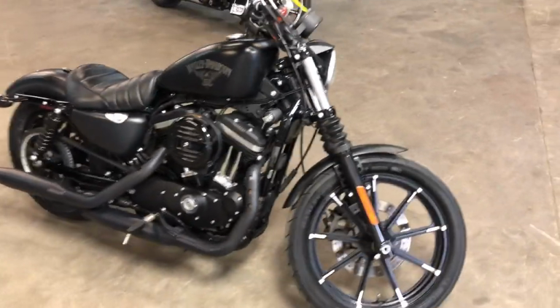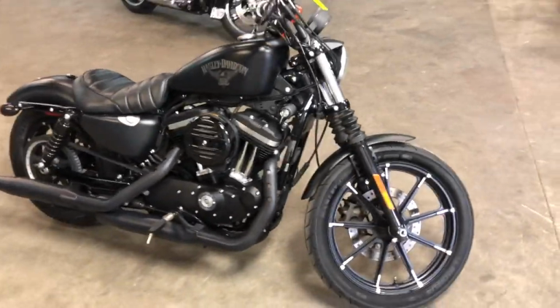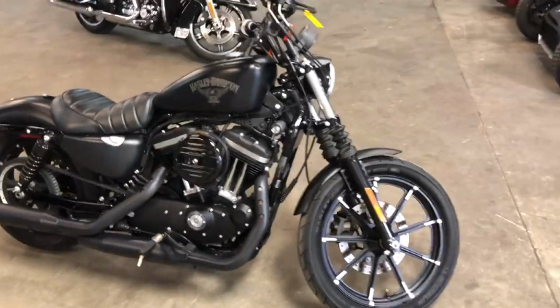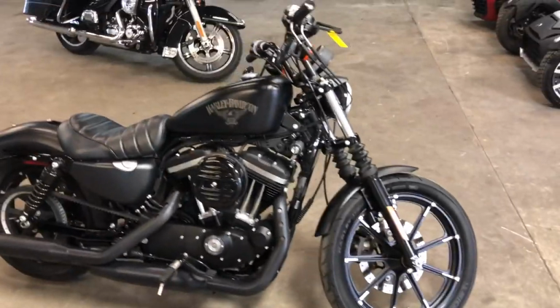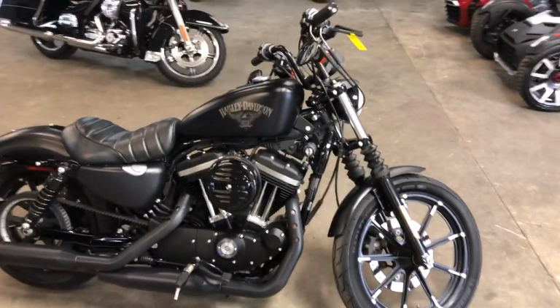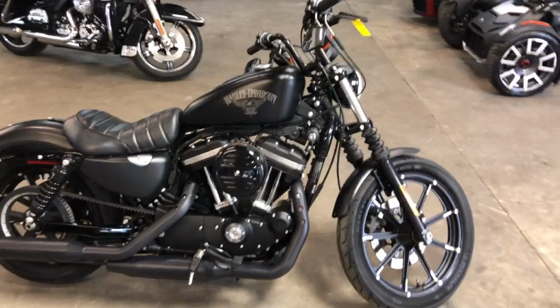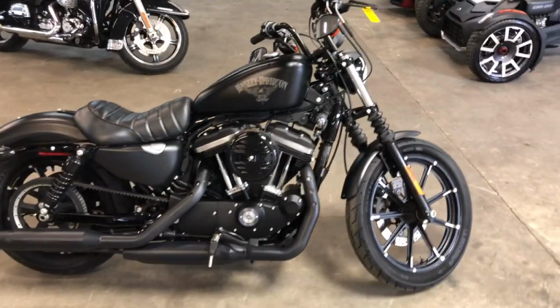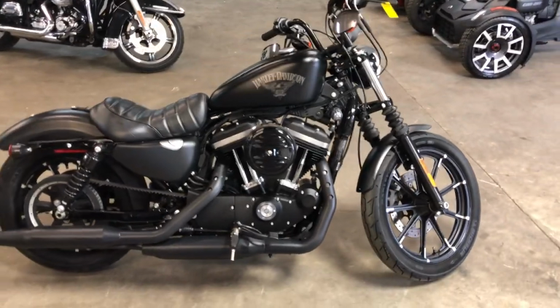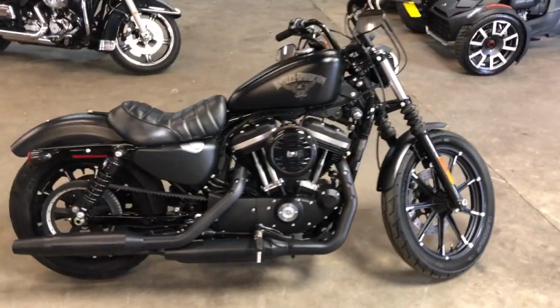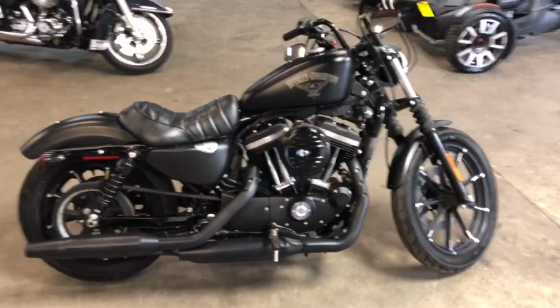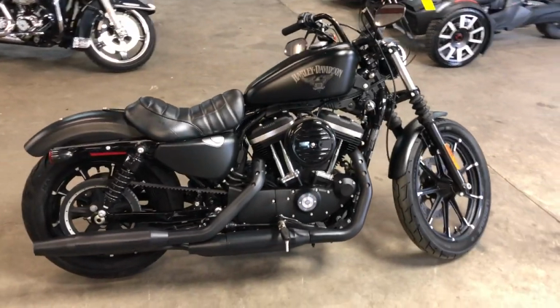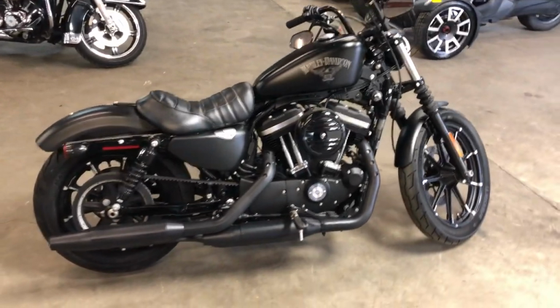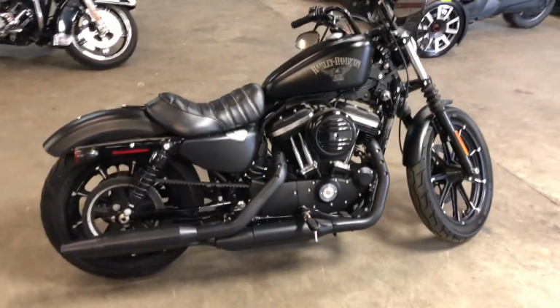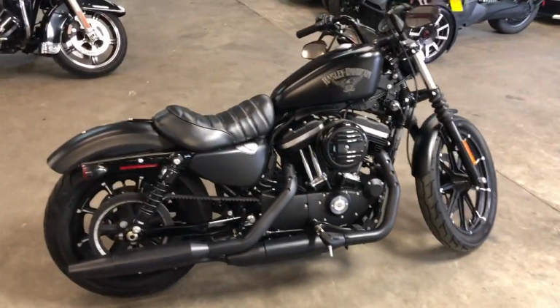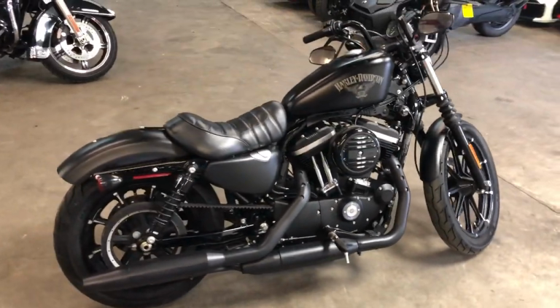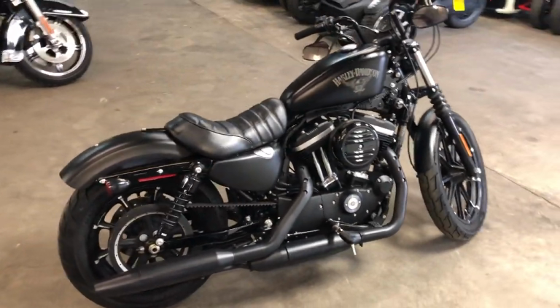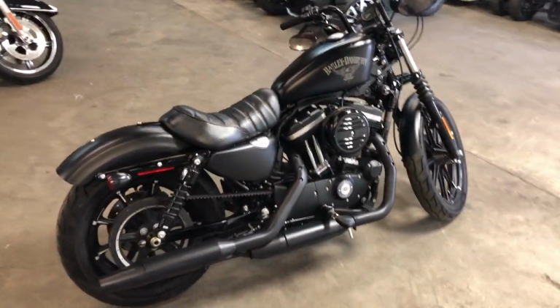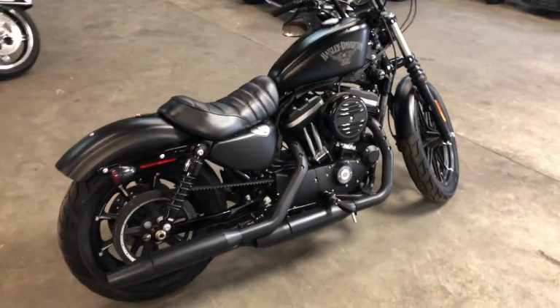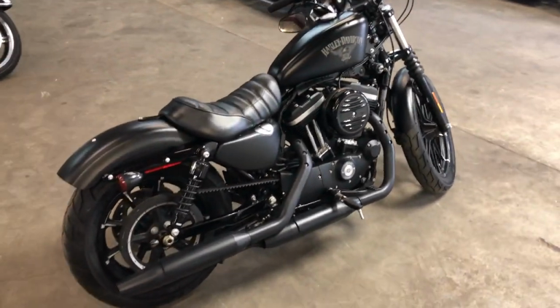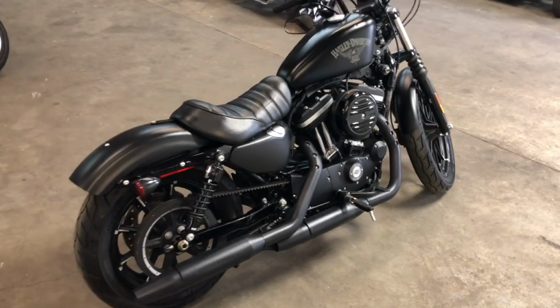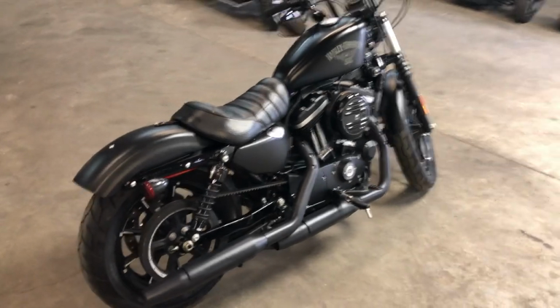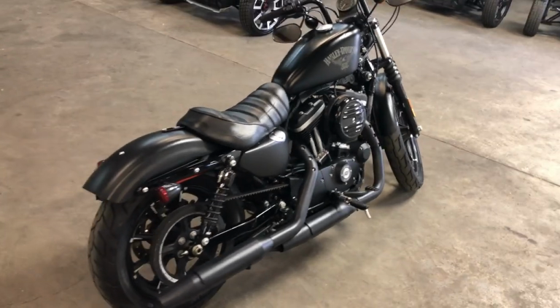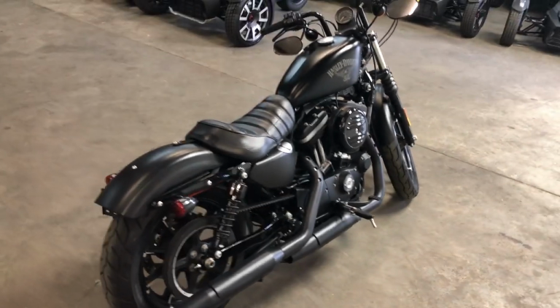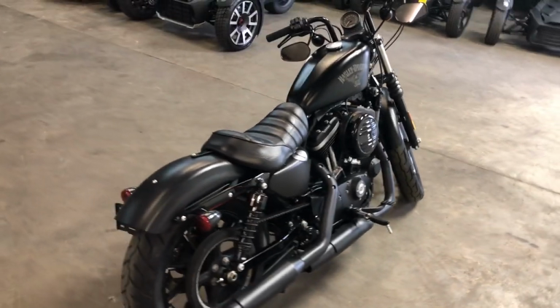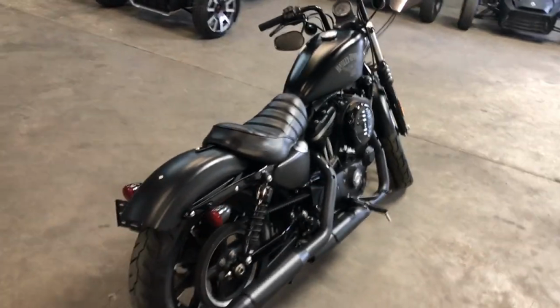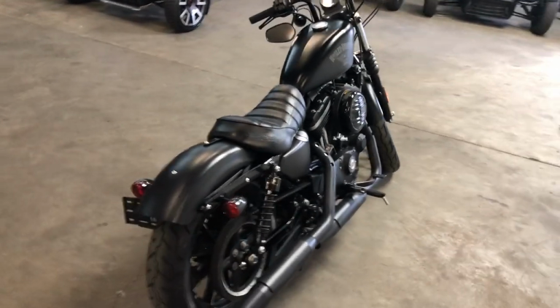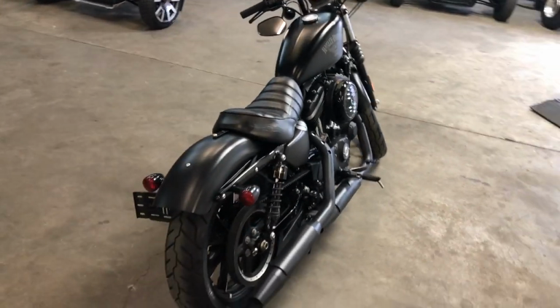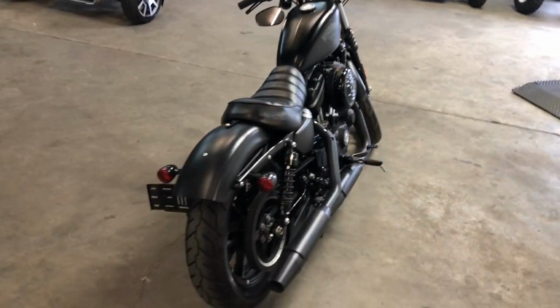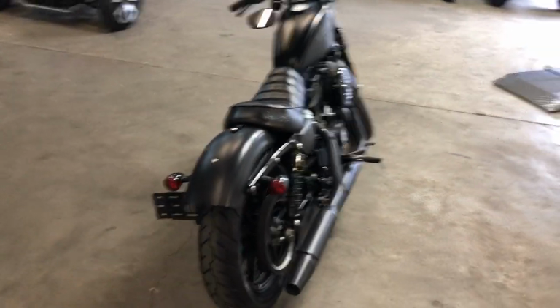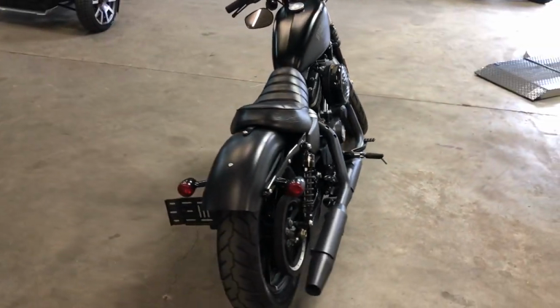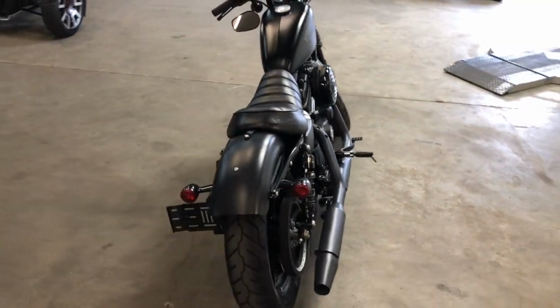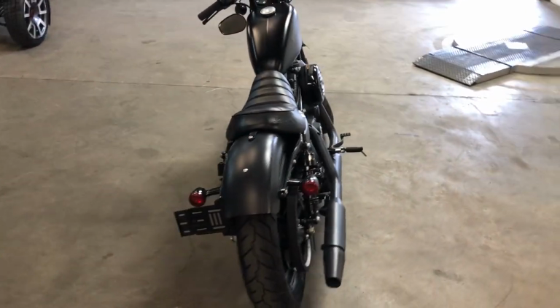Certified Harley with black denim paint. All stock, no modifications. This one was just serviced at the dealership — all the fluids have been changed. This one's certified, and we got a warranty available. You can buy it with confidence.